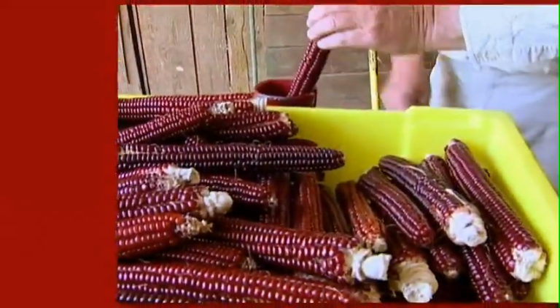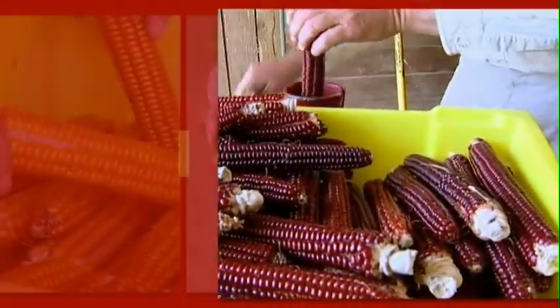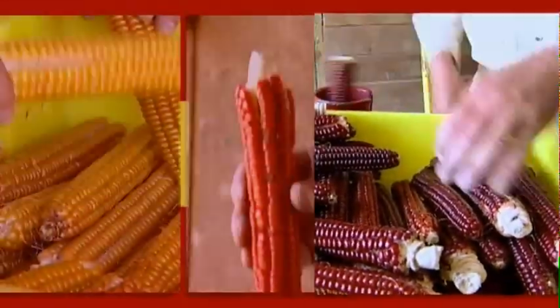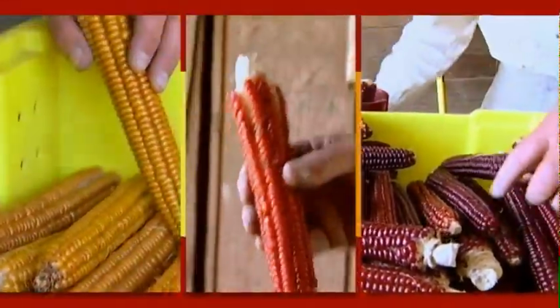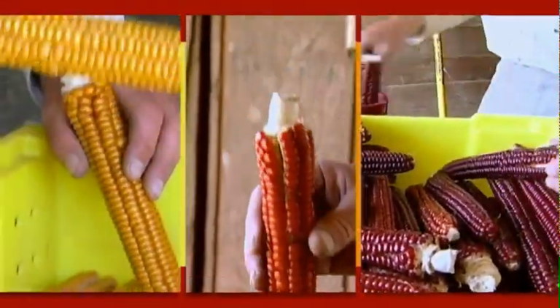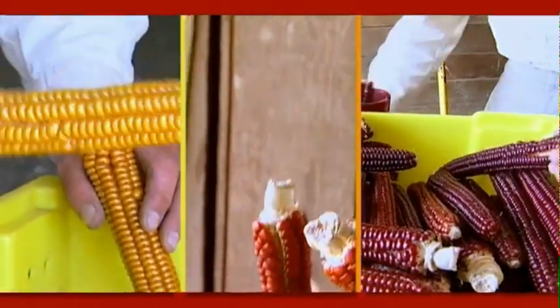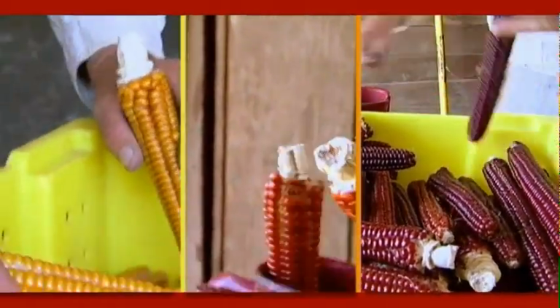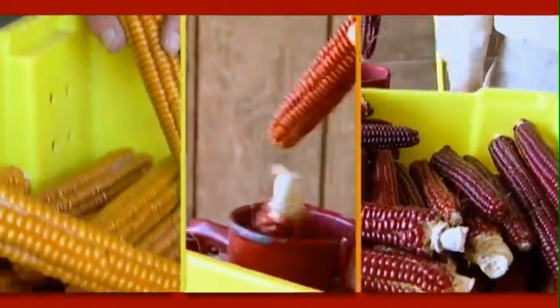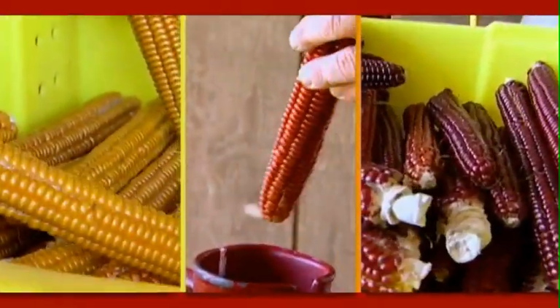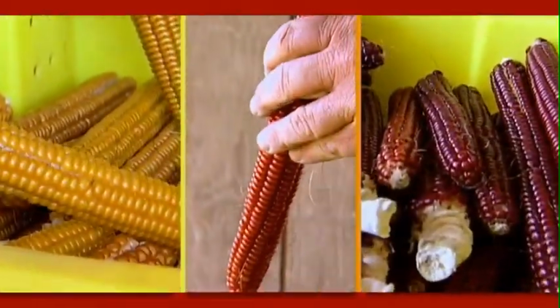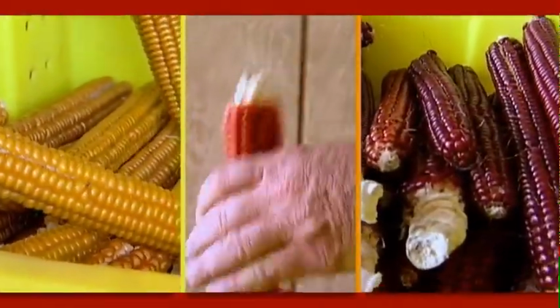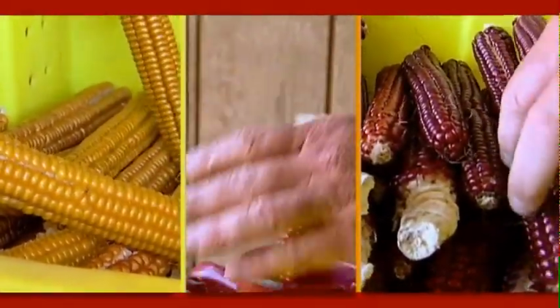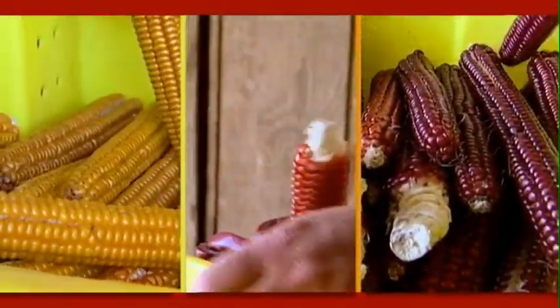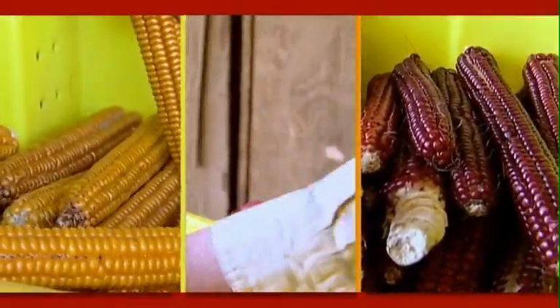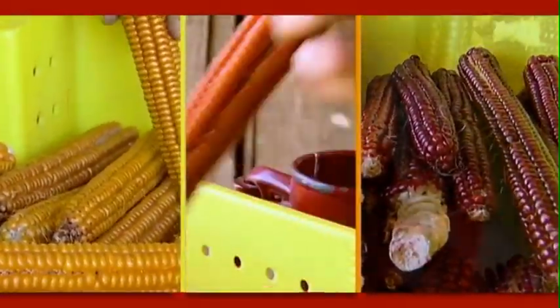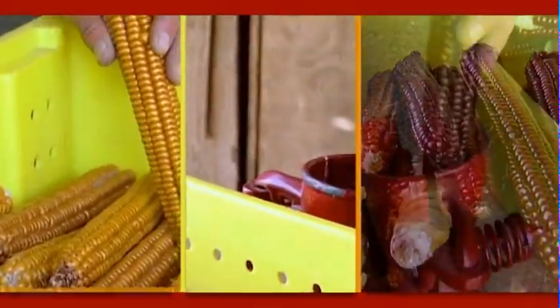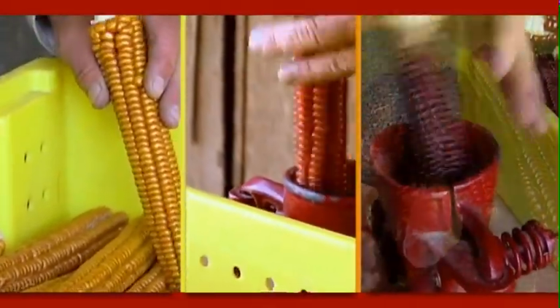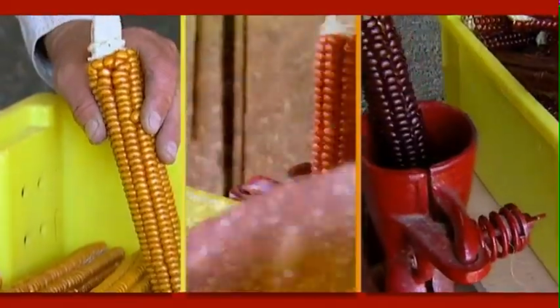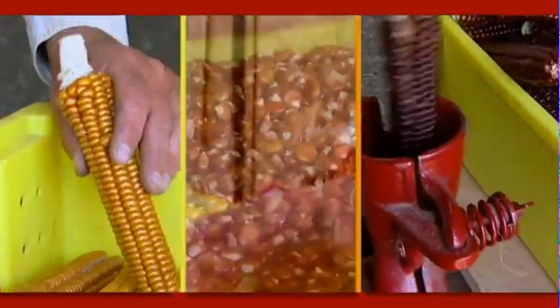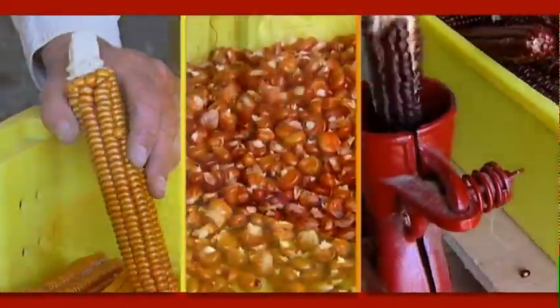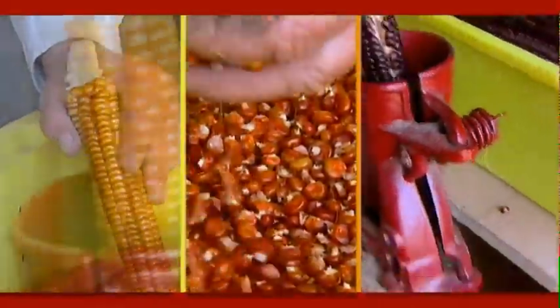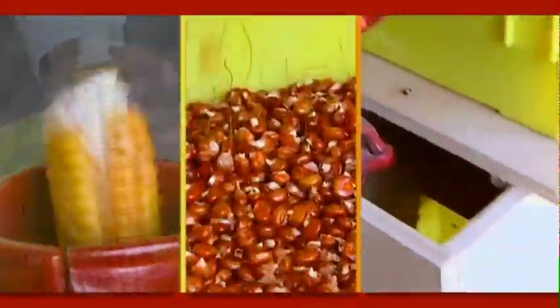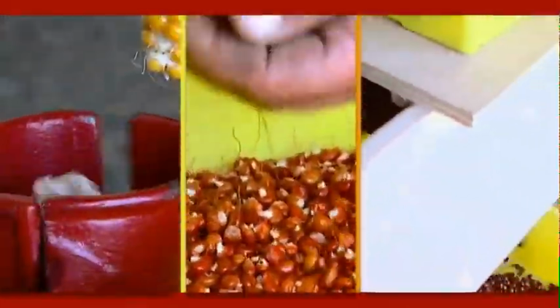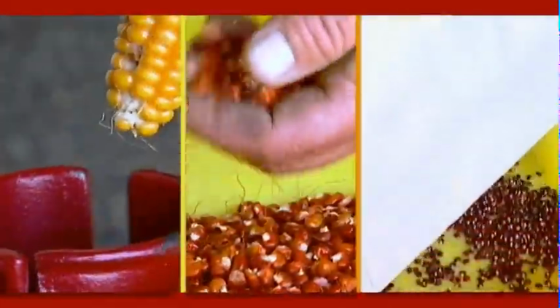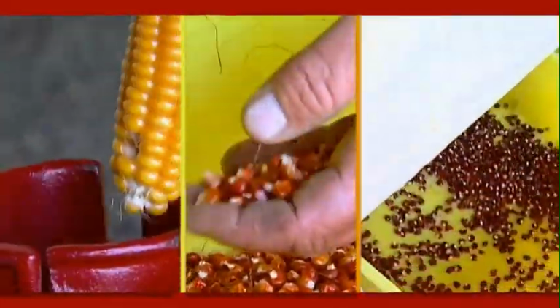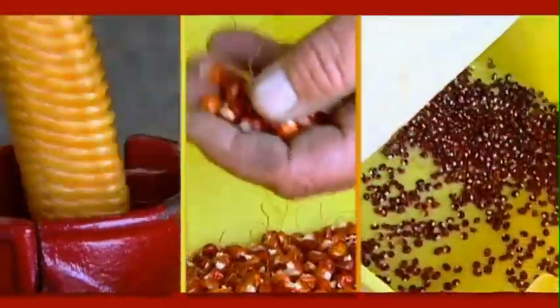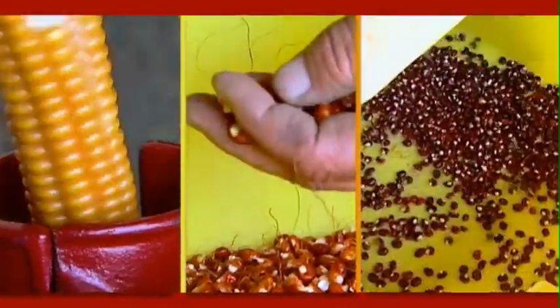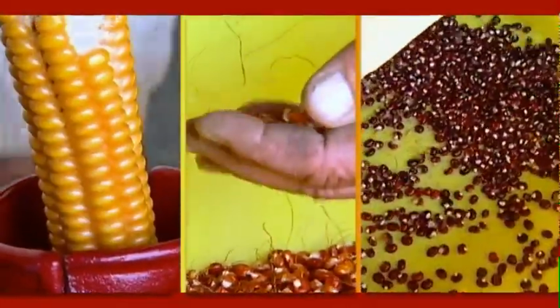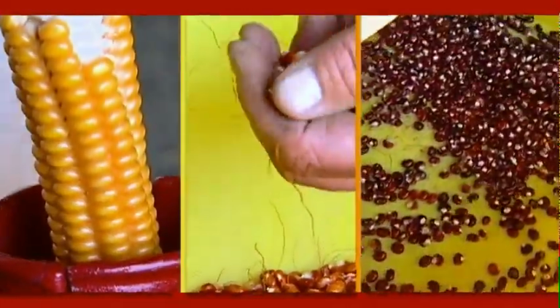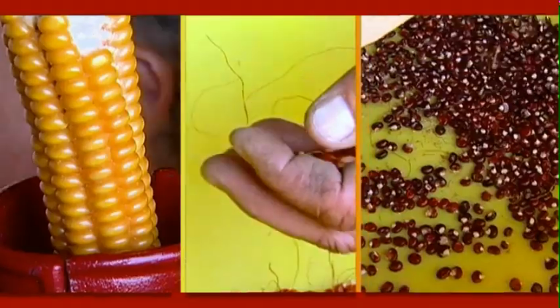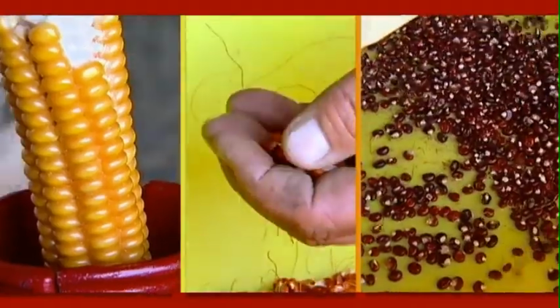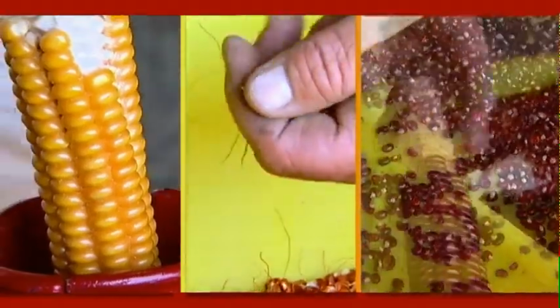In the past I've just mixed up the corn, but this year I've decided to separate out the reds, yellows, and oranges and plant them in the field in different places so I get a better understanding of the colors and their relationships to one another.